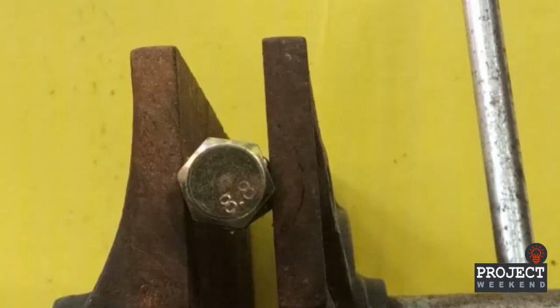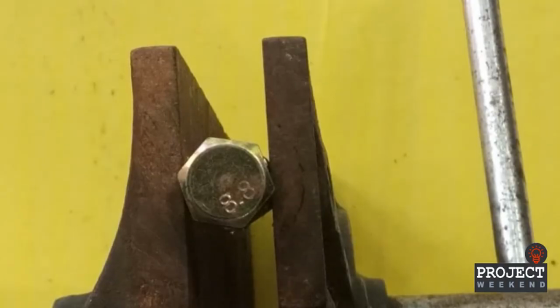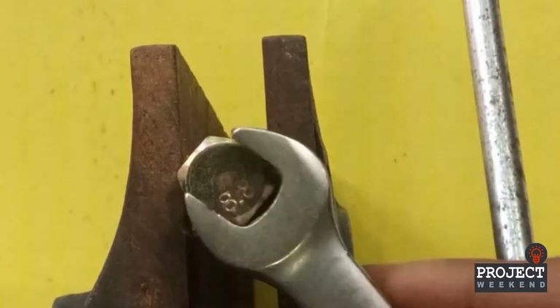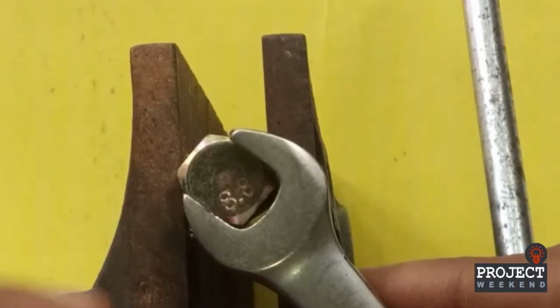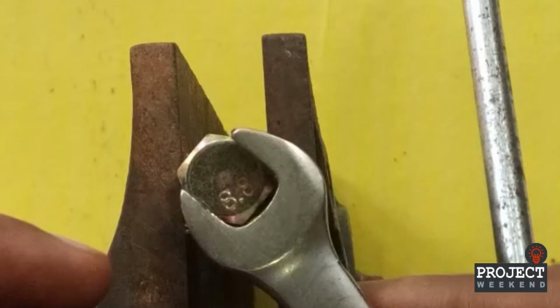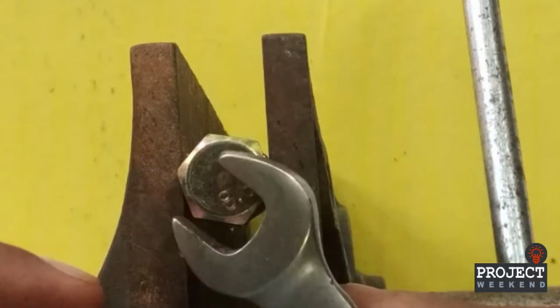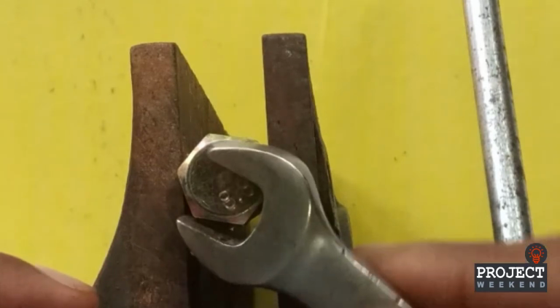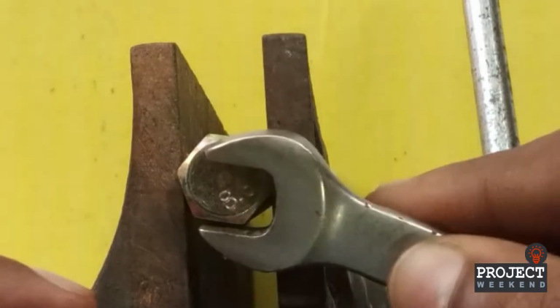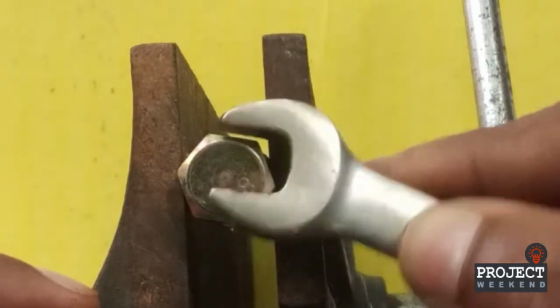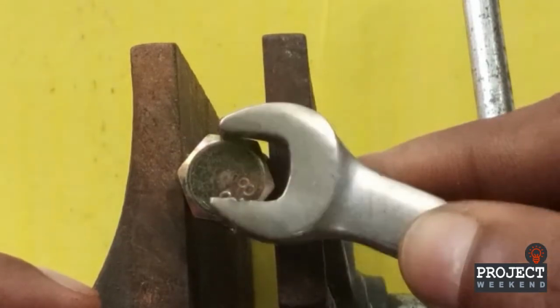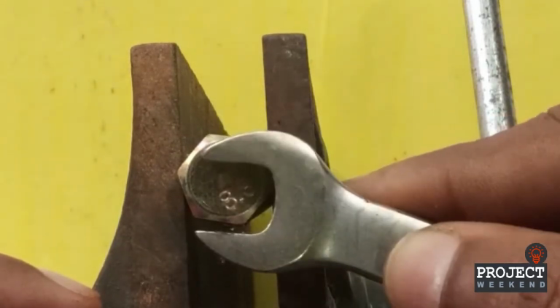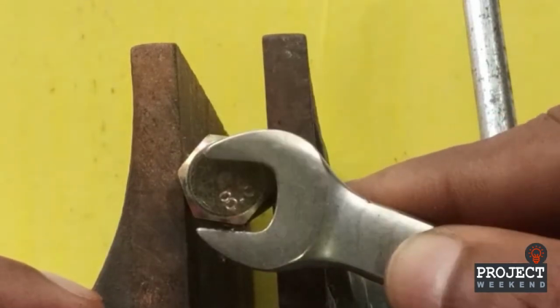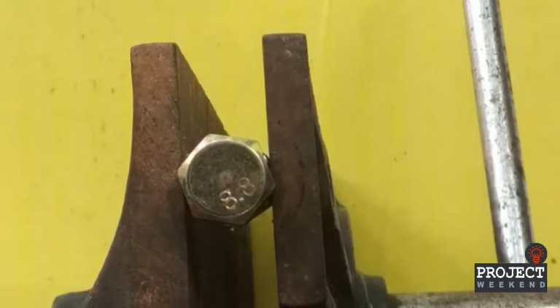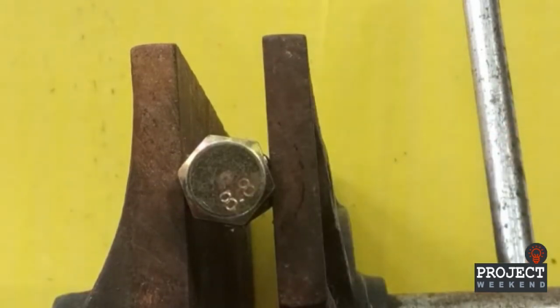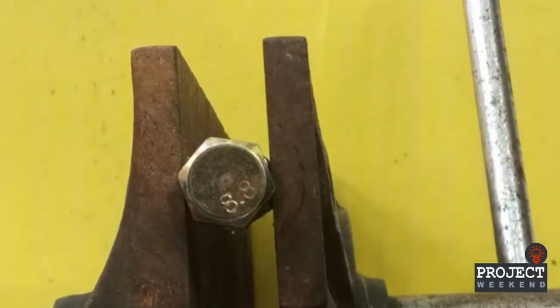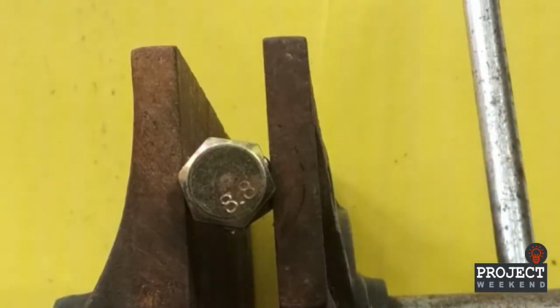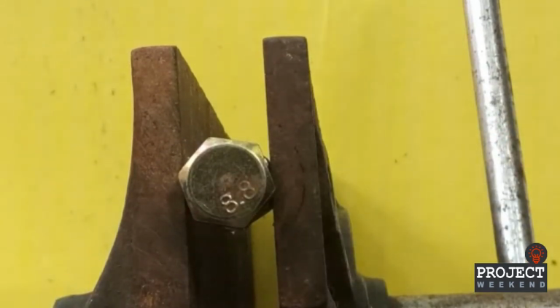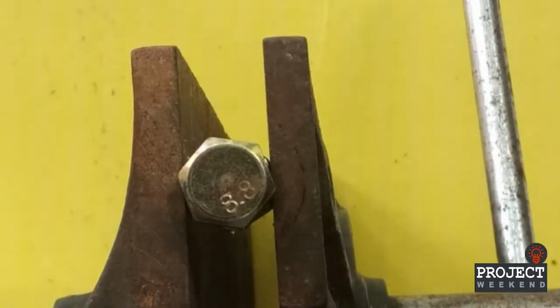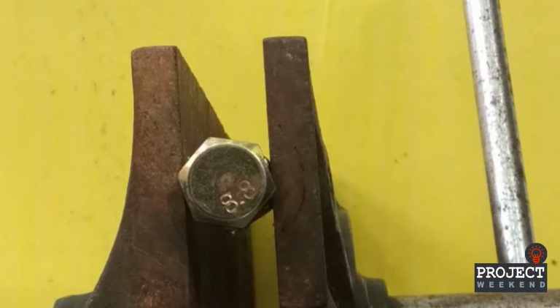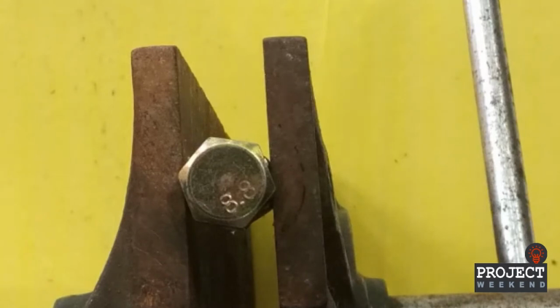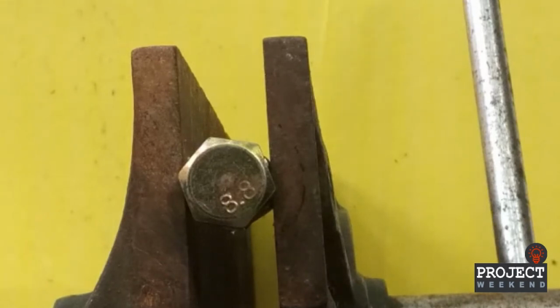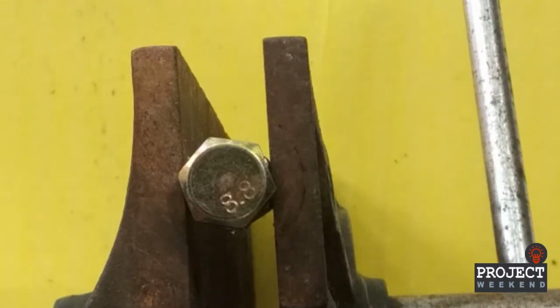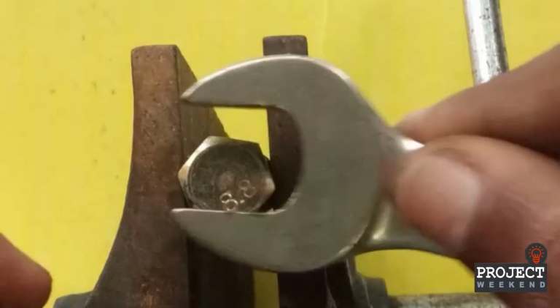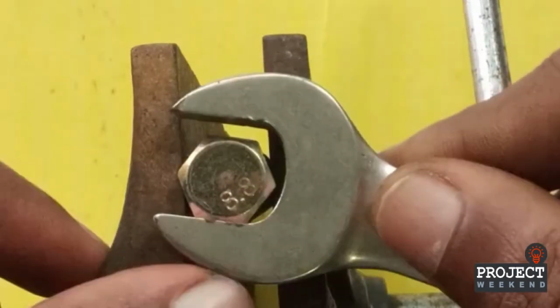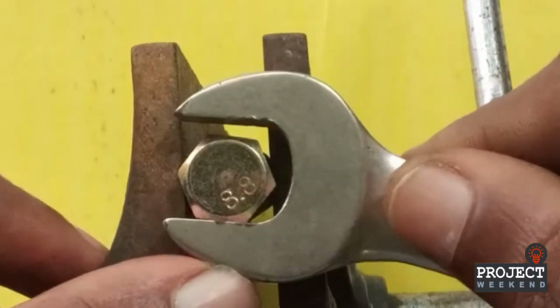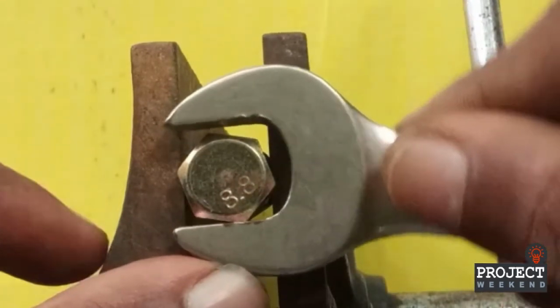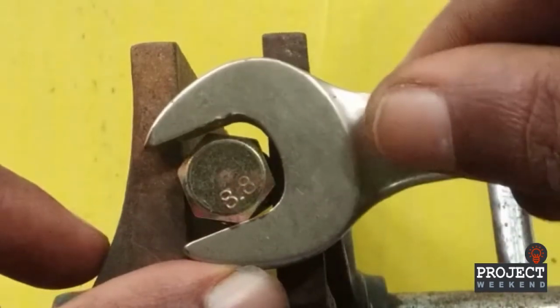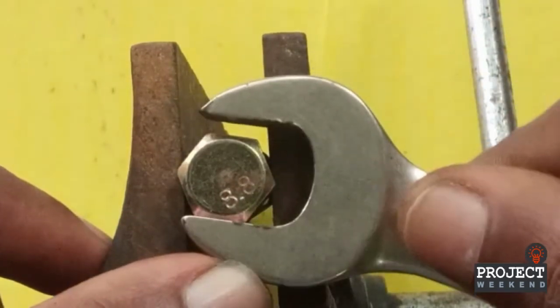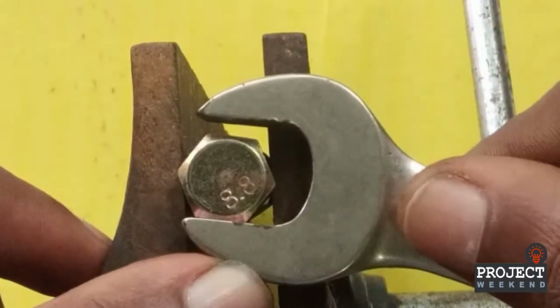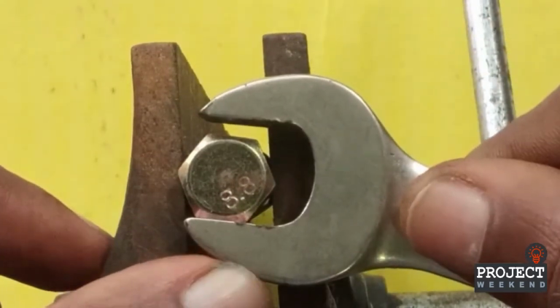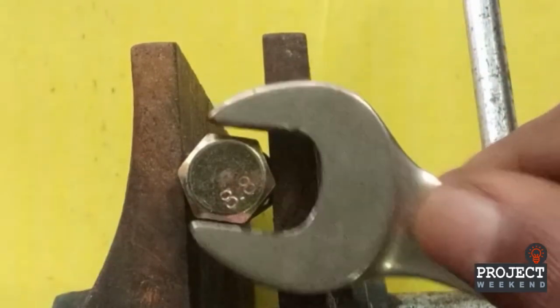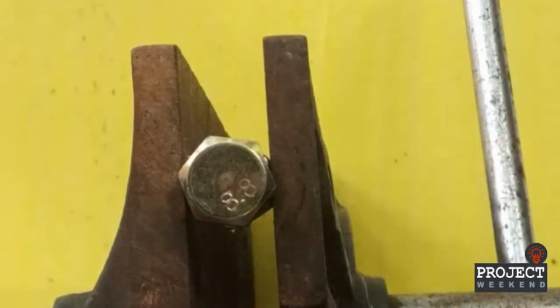Number 3. If you have a proper wrench for the nut, you can also use a screw-type bolt to fill the space between the nut and the wrench space.